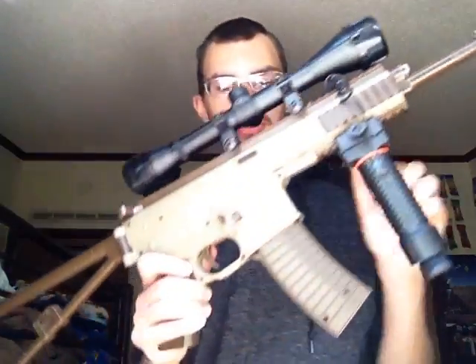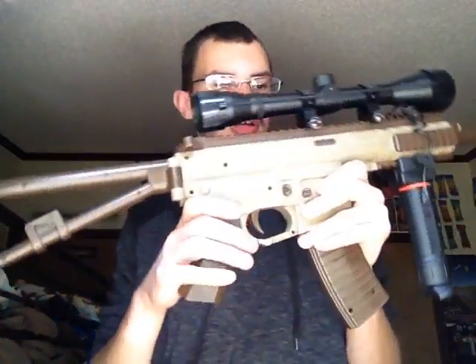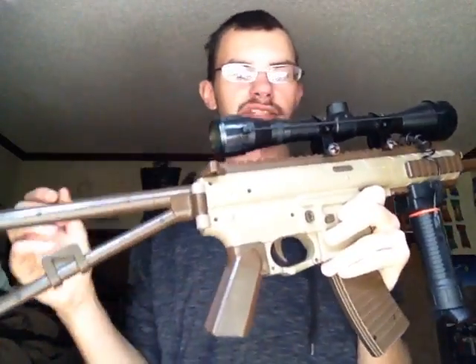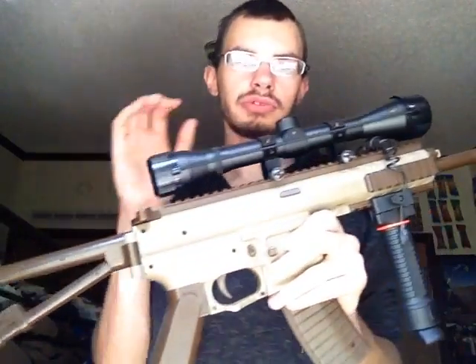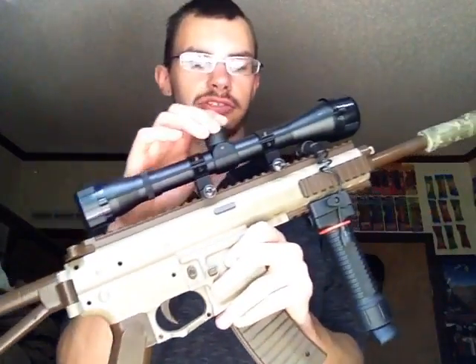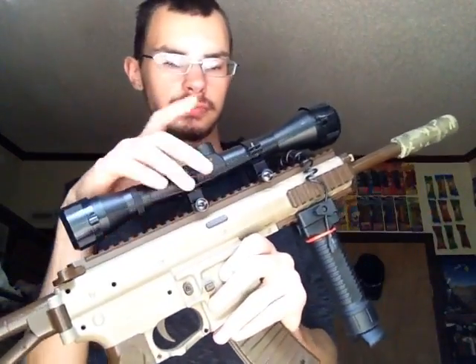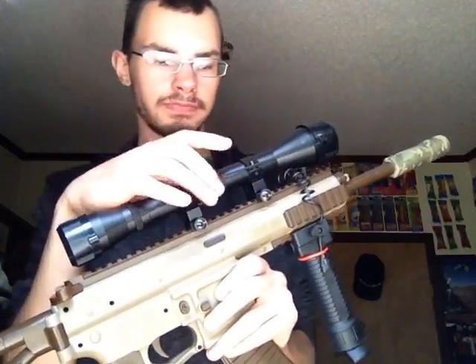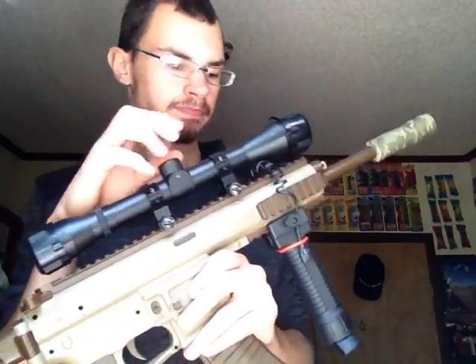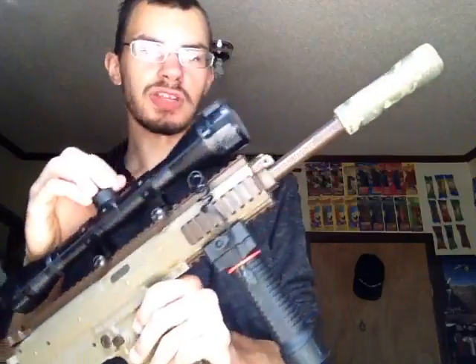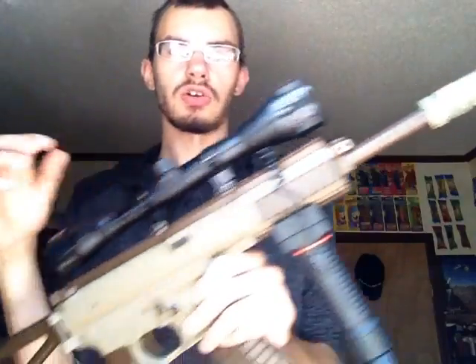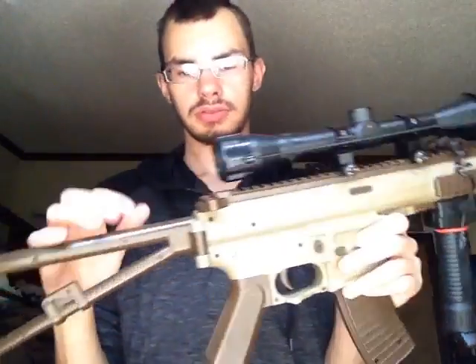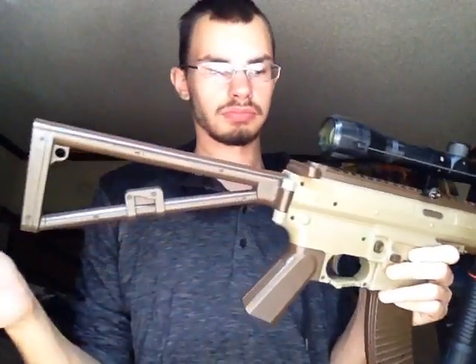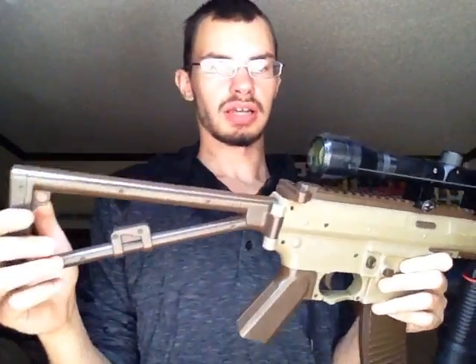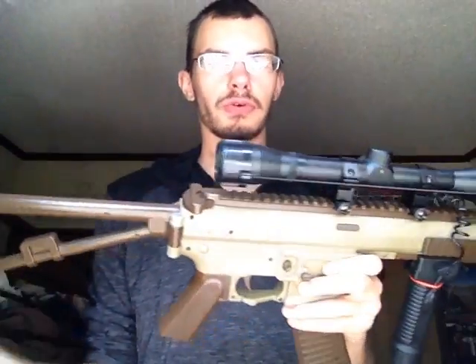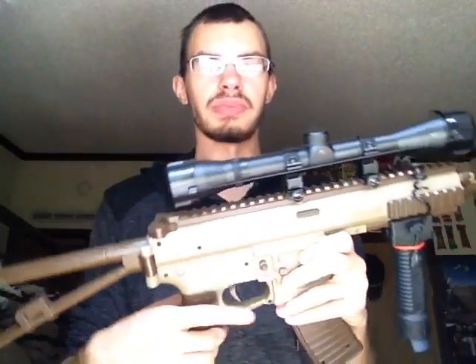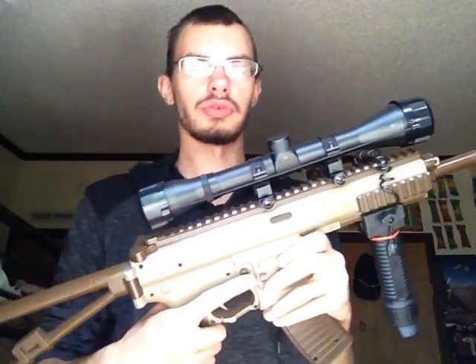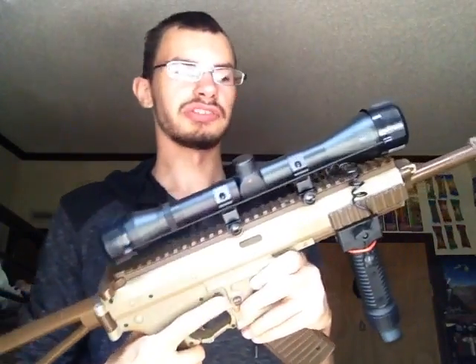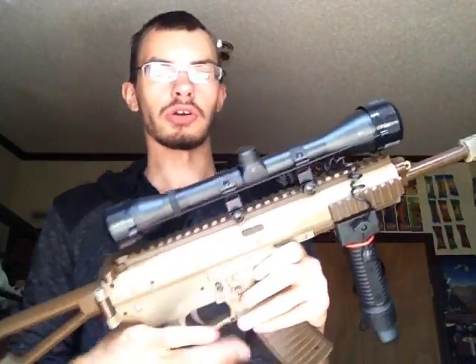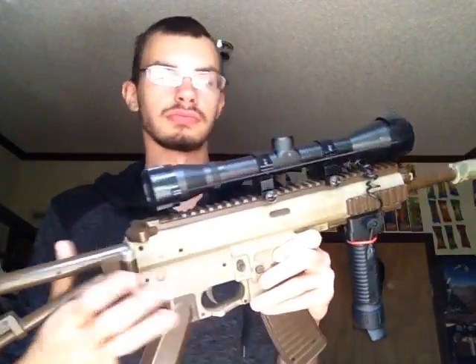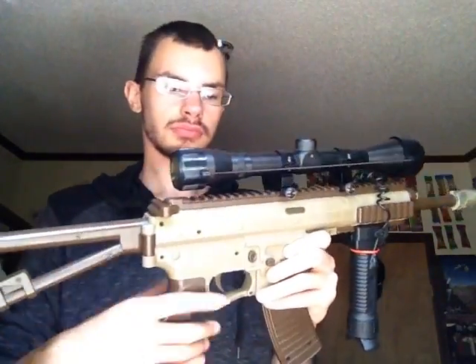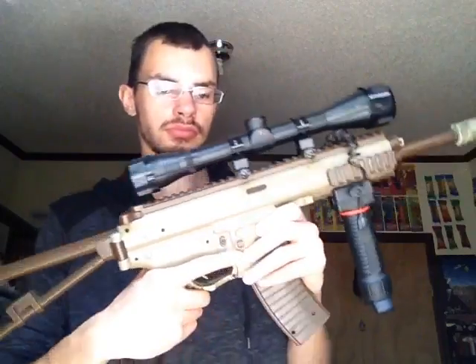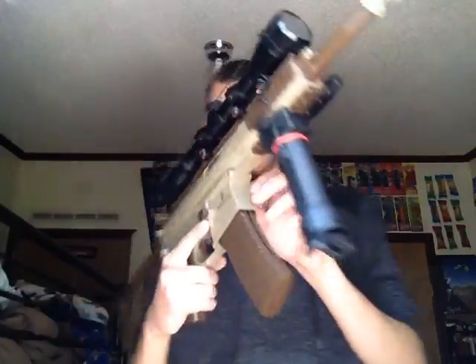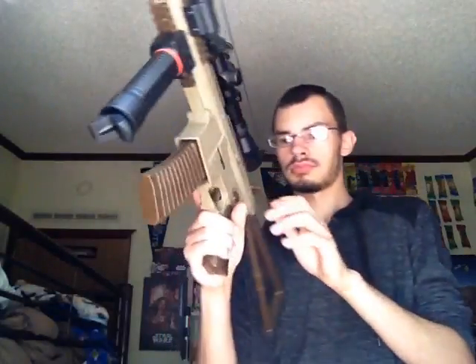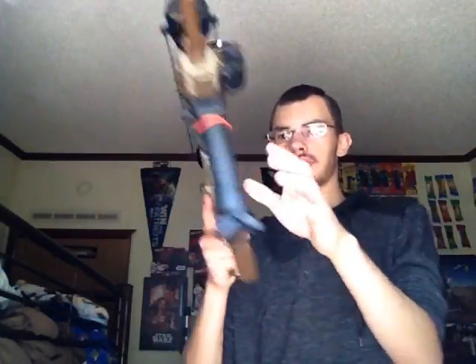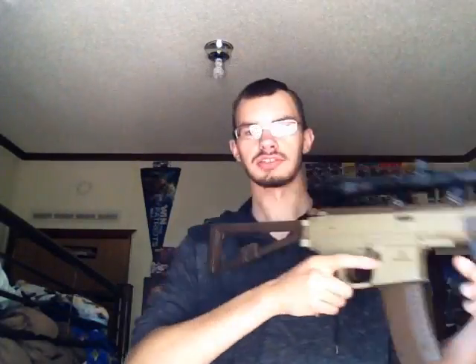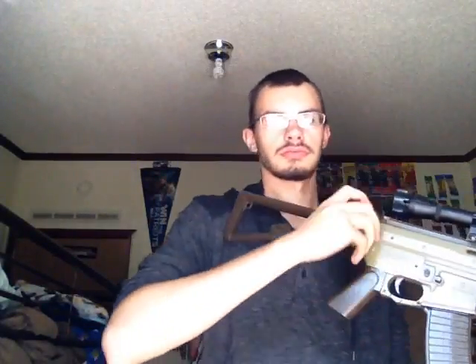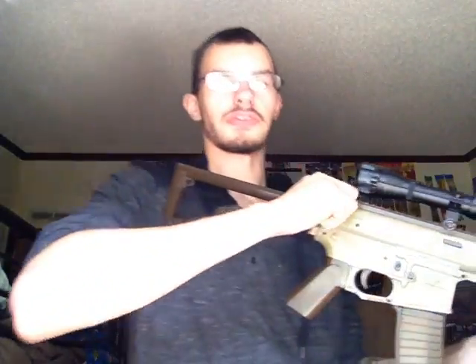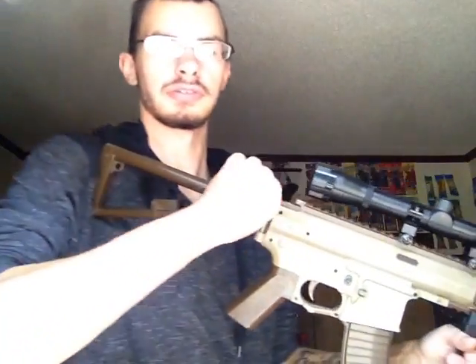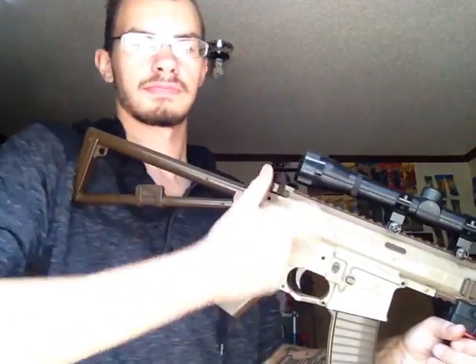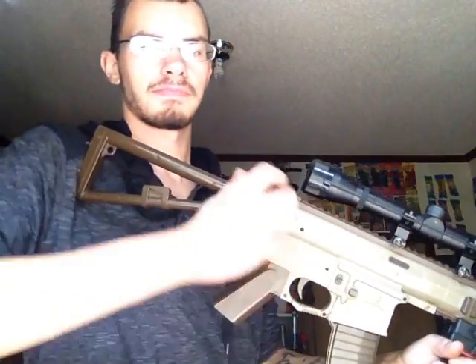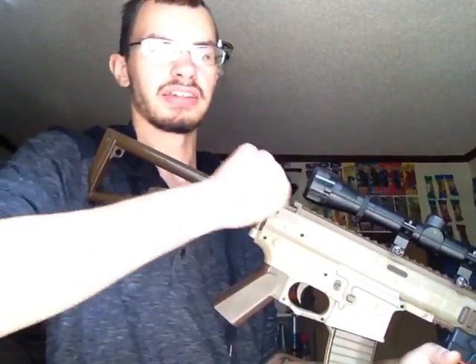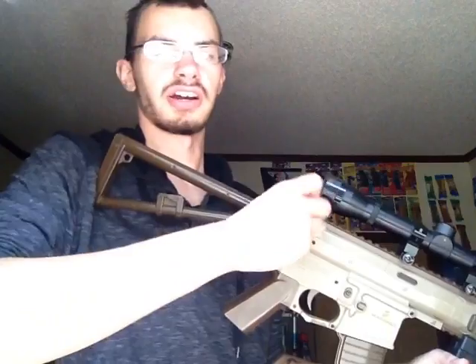Basically what I did was I just took the scope and my M4 and made it into a DMR, because all you have to do is that each time.